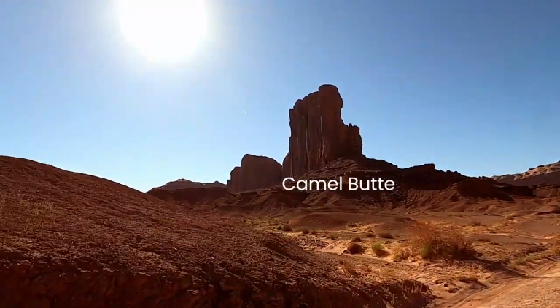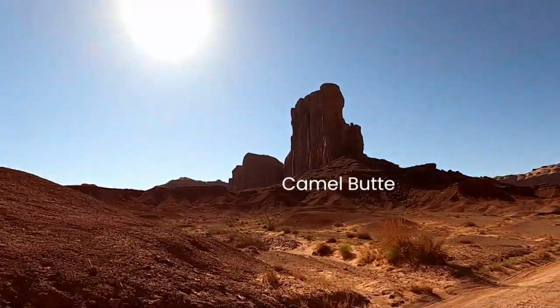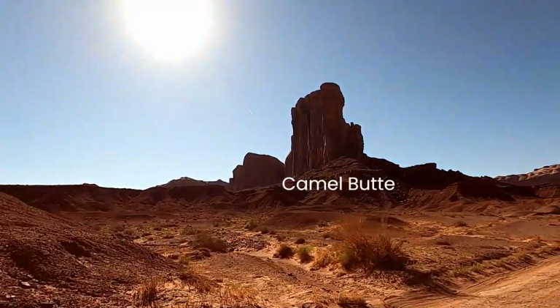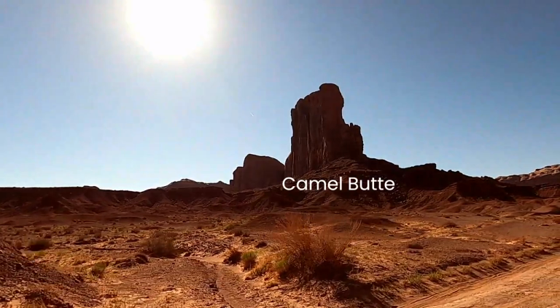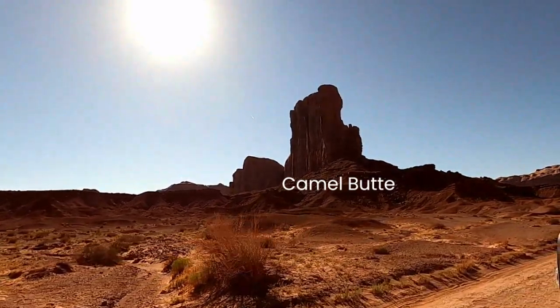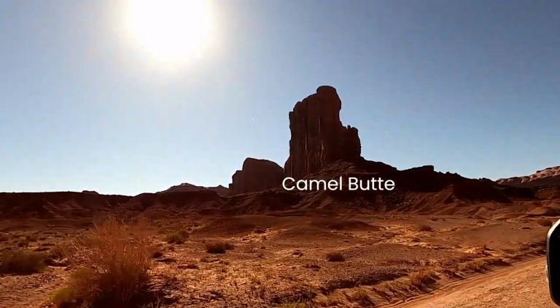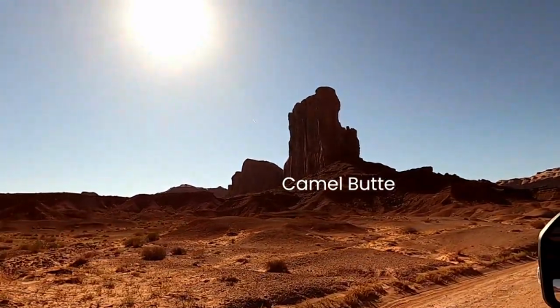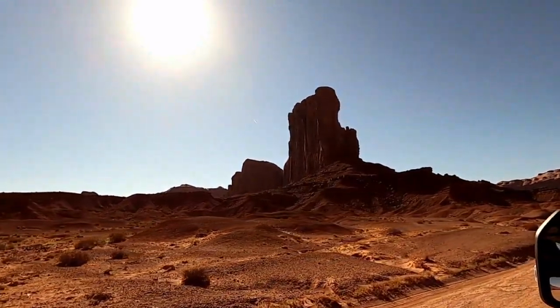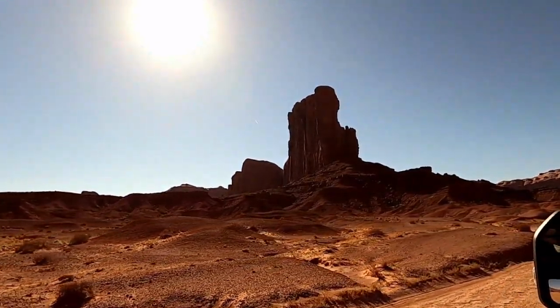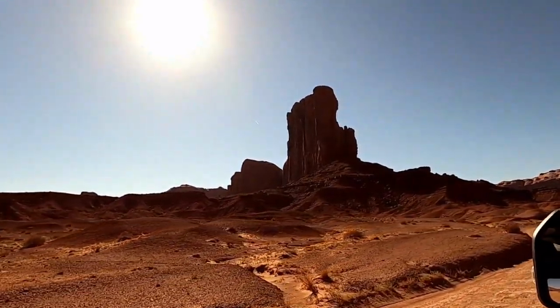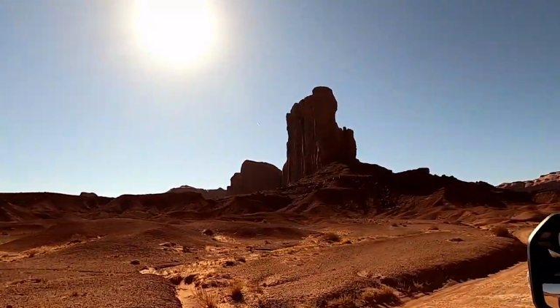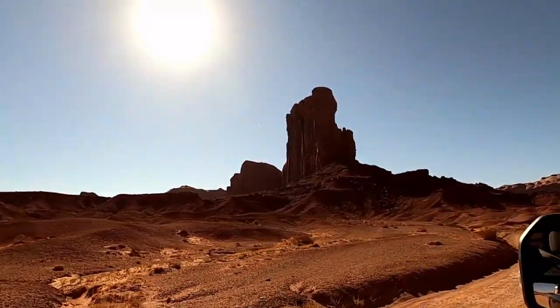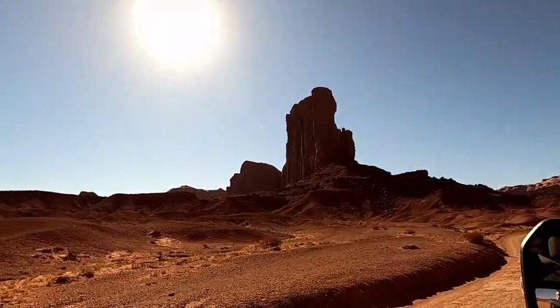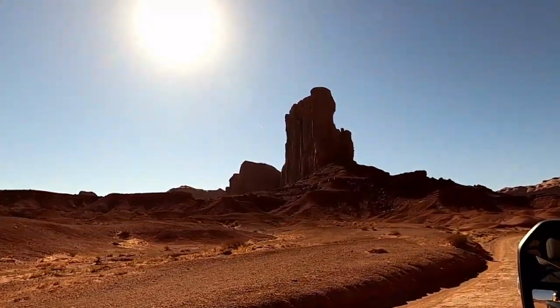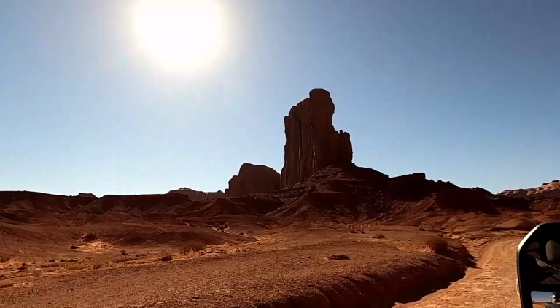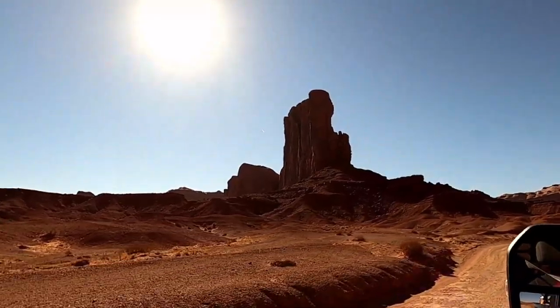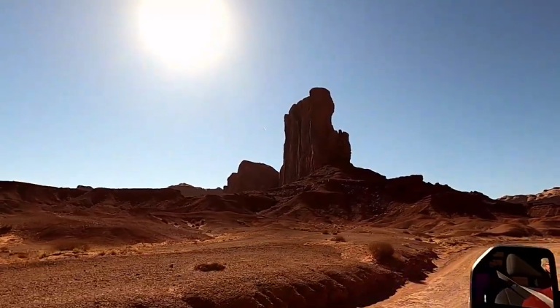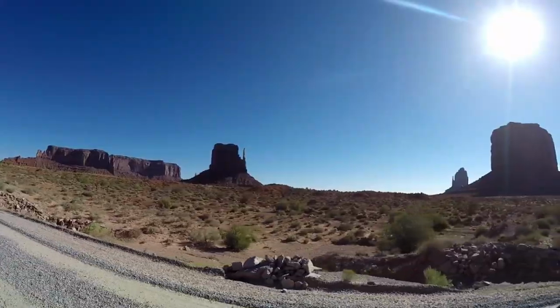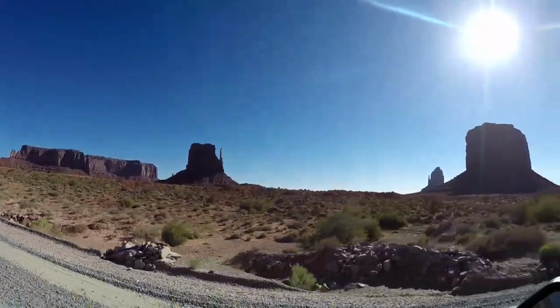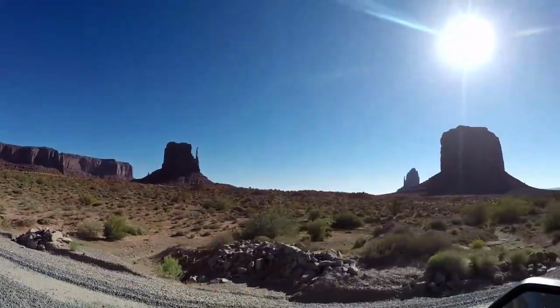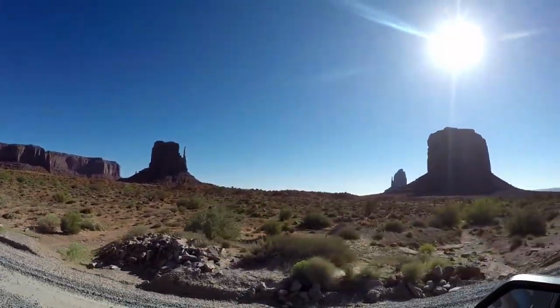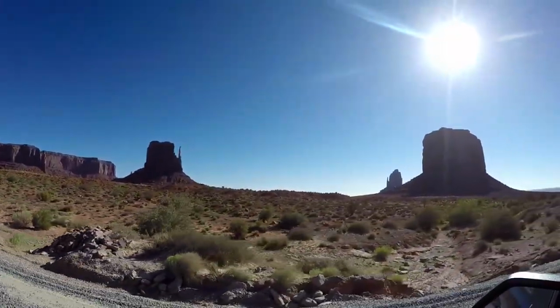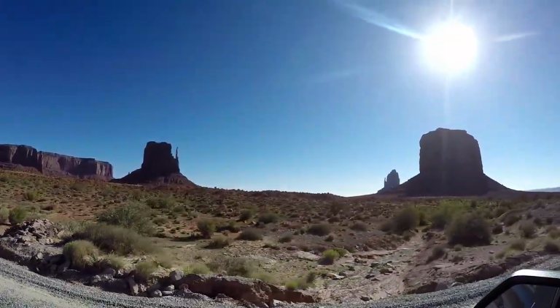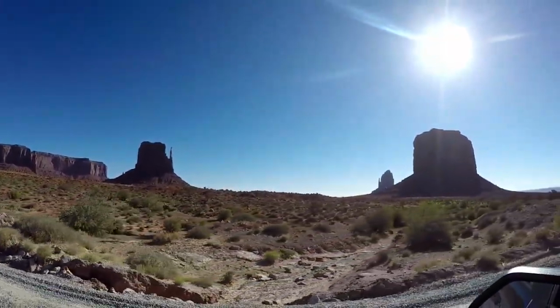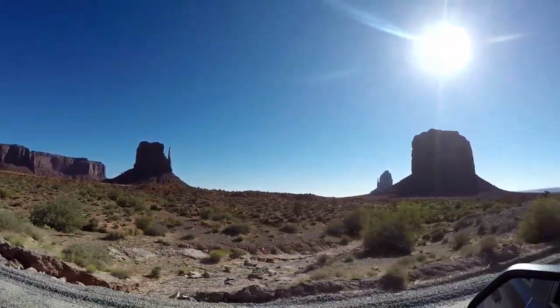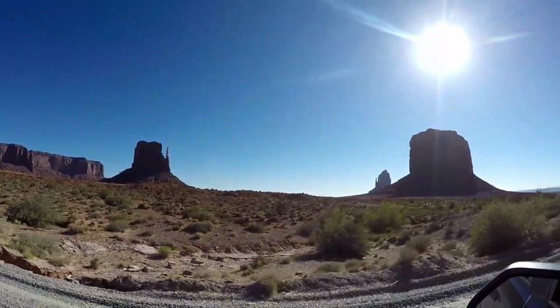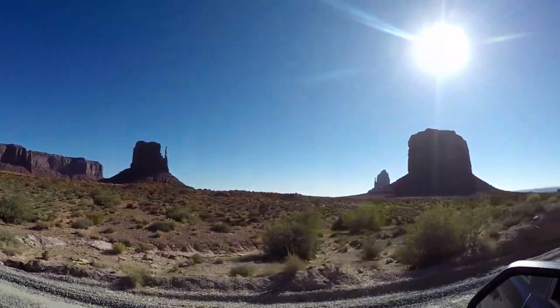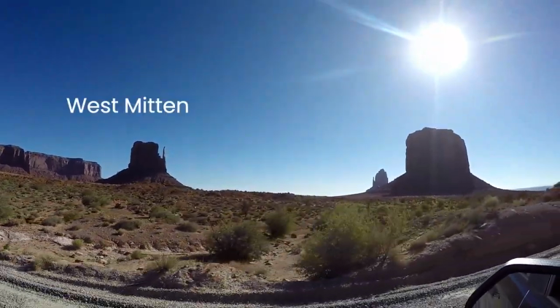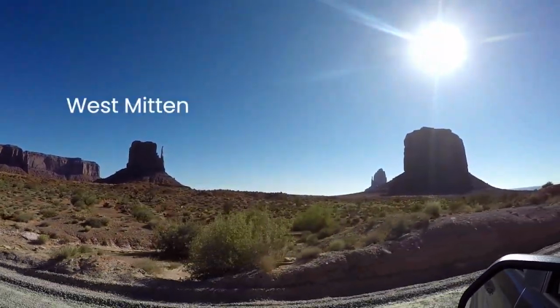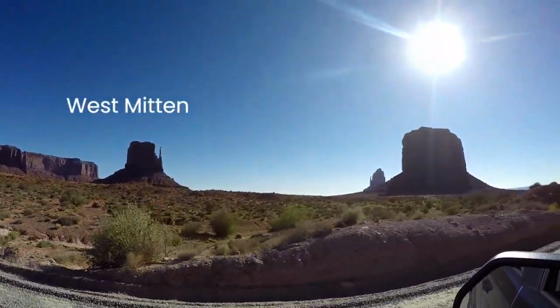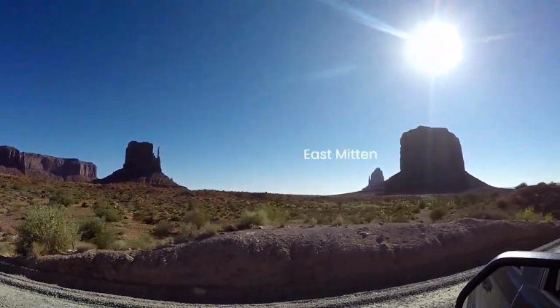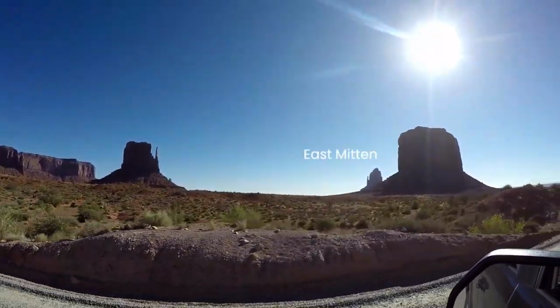People who are in a hurry may be able to complete the drive in an hour, and it should take less than four hours to complete. The Visitor Center provides an elevated view of the Mittens and Merrick Butte. Inside you will find paintings, jewelry, books, shirts, hats, and other souvenirs and keepsakes. There is something for every budget.